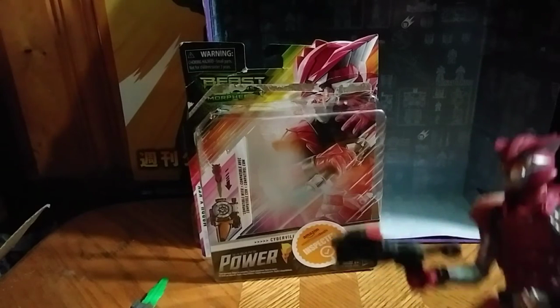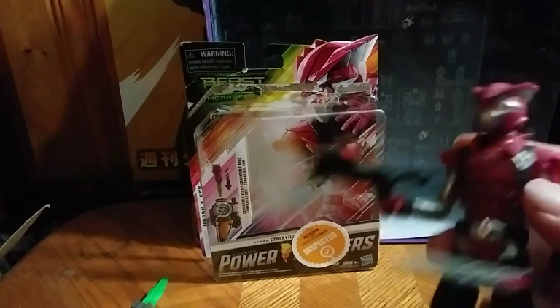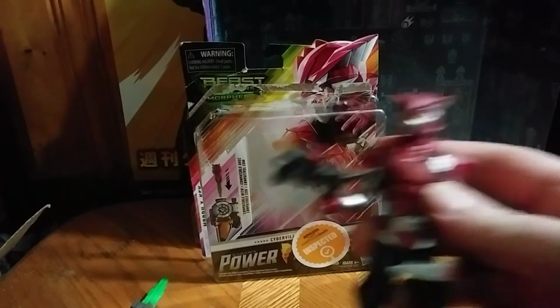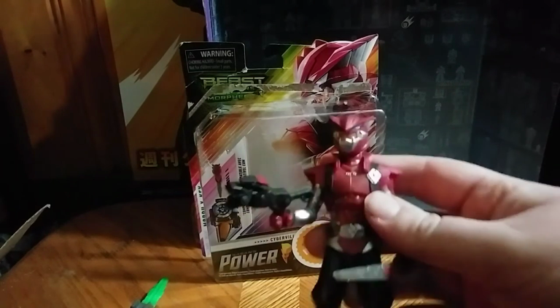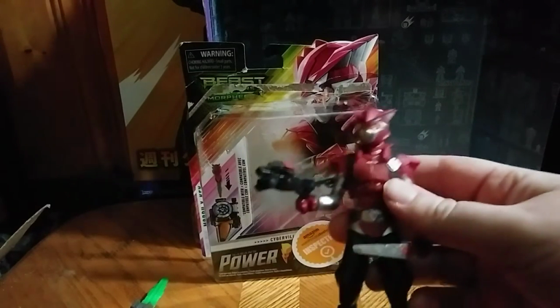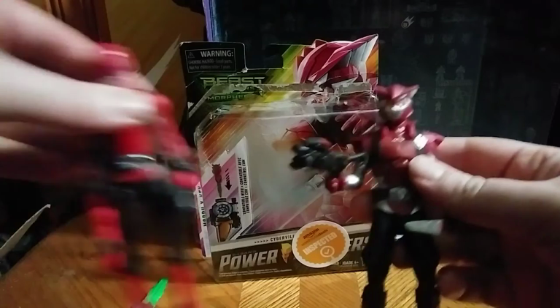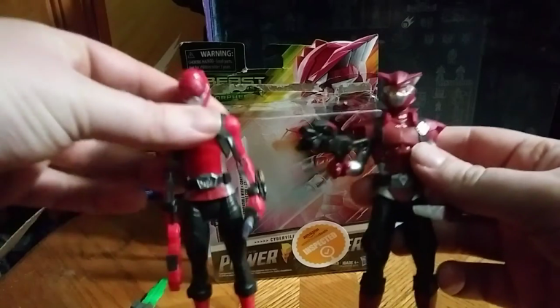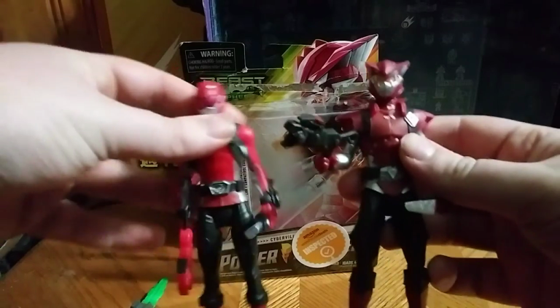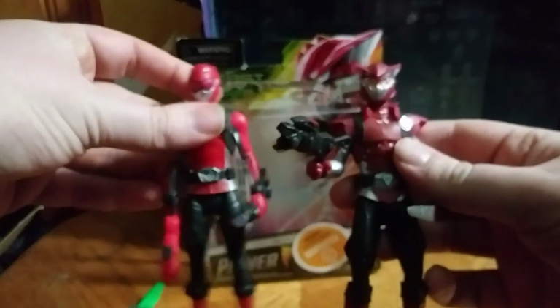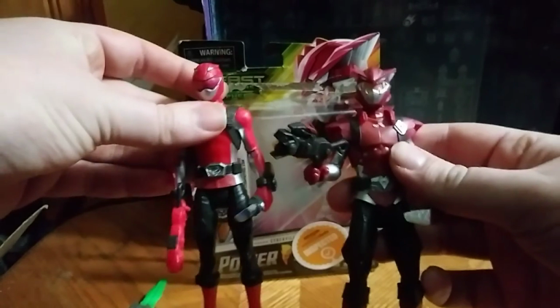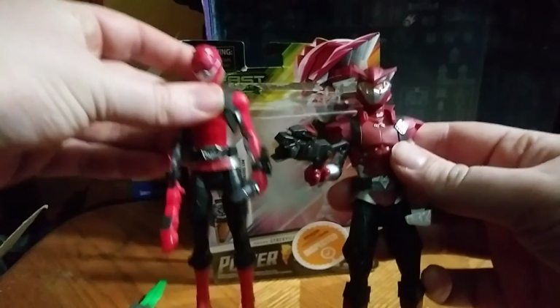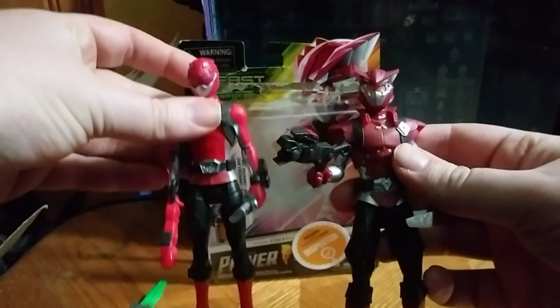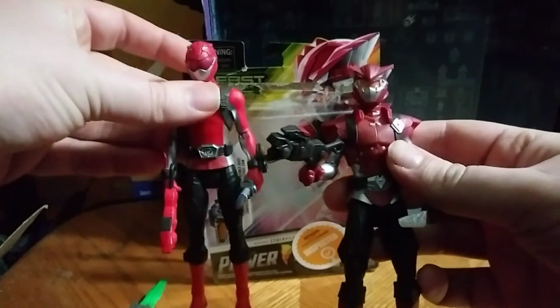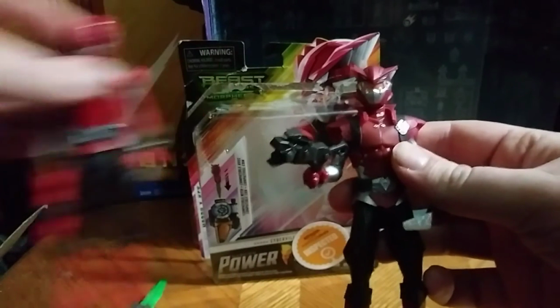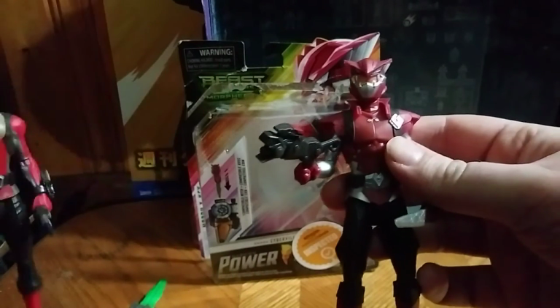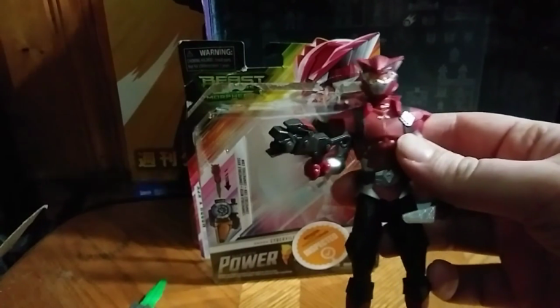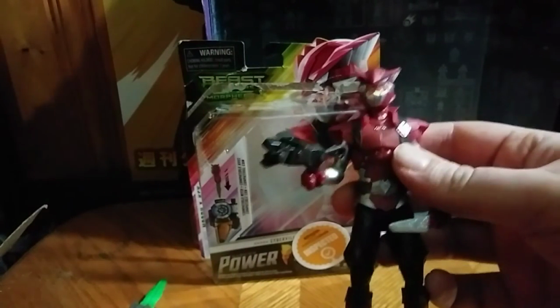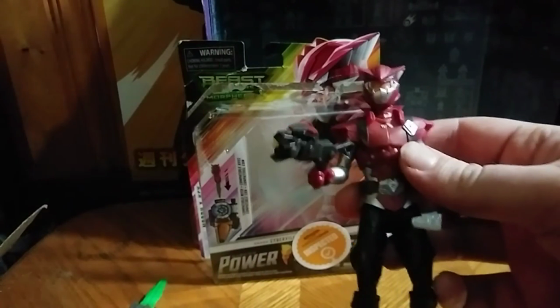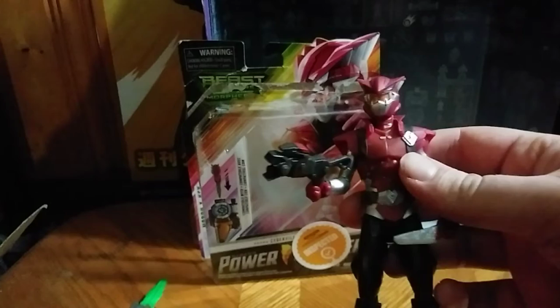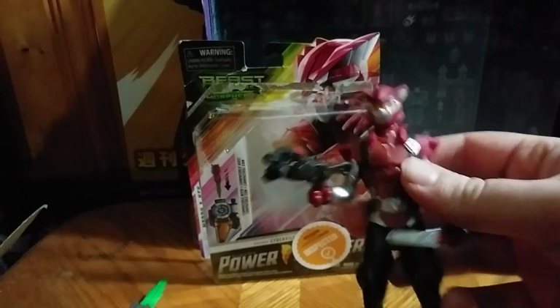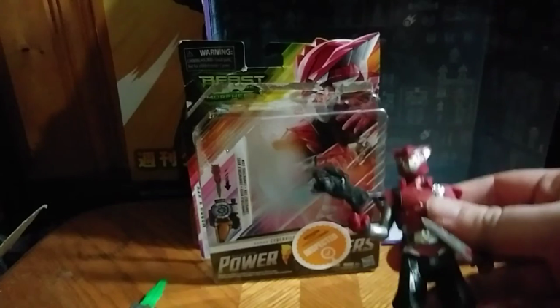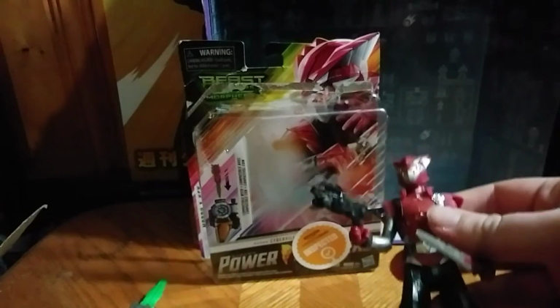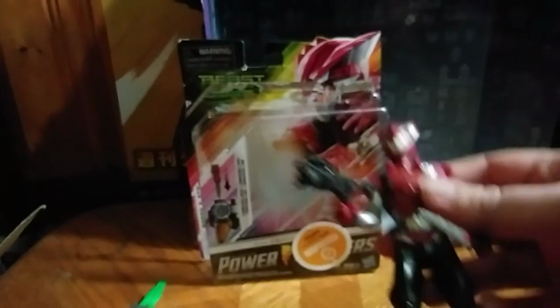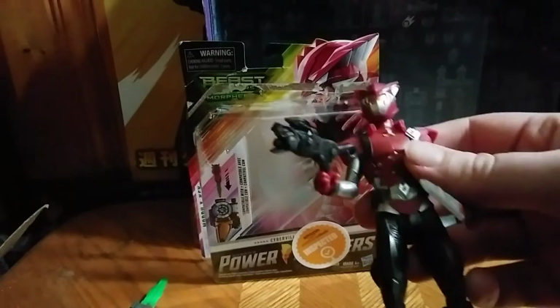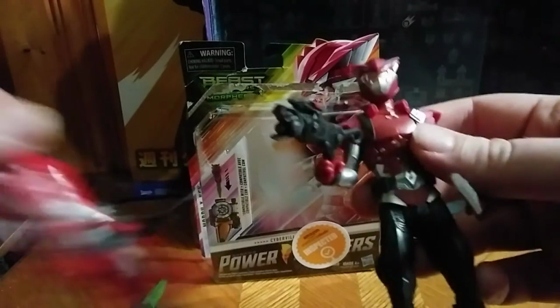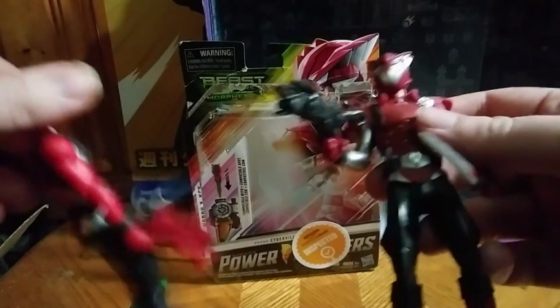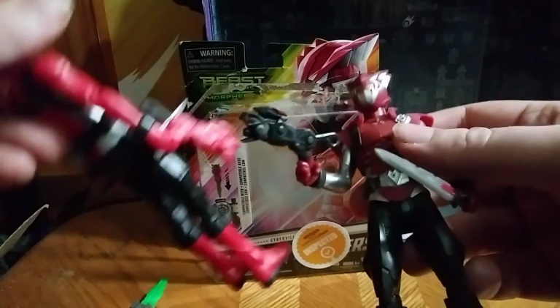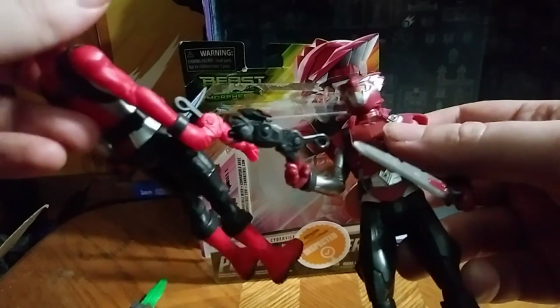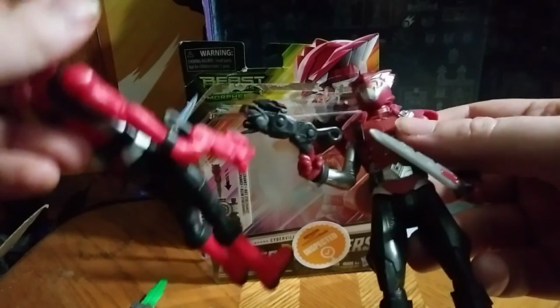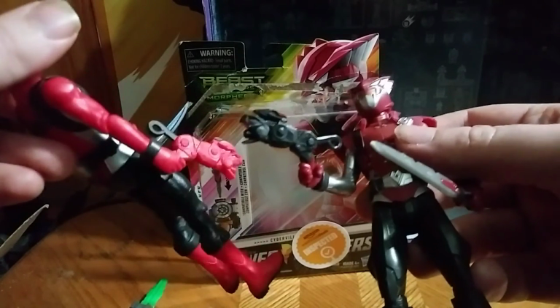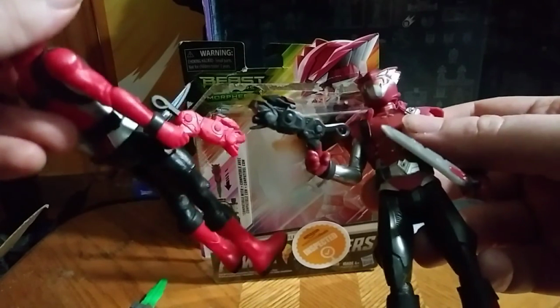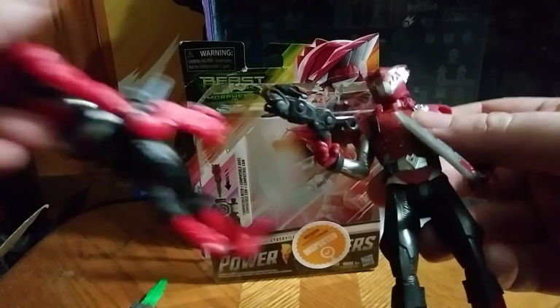Just for comparison, here he is with the red Beast Morphers Ranger, so you can see how the blaster is the same, just repainted.